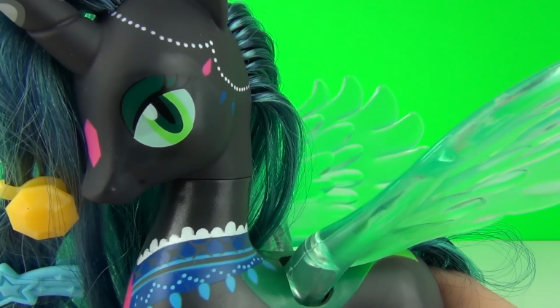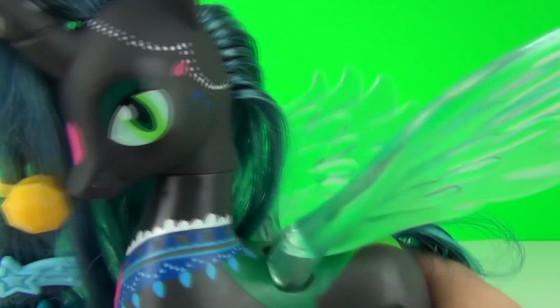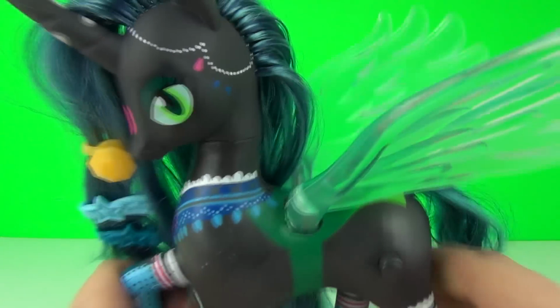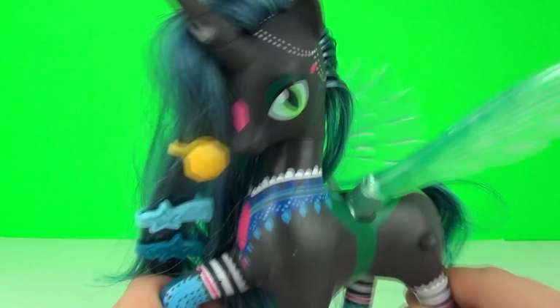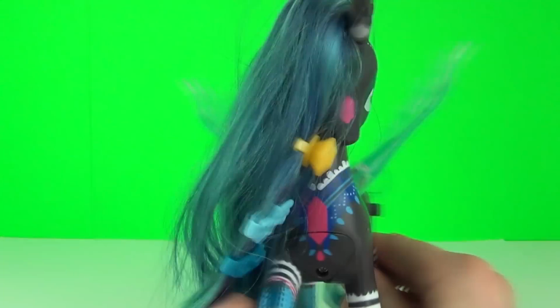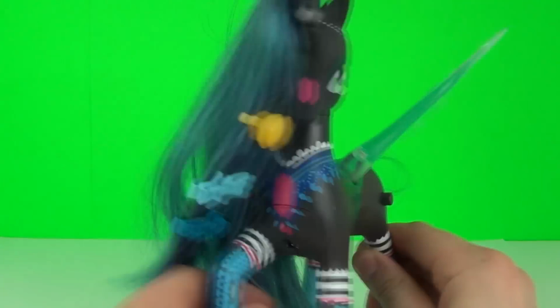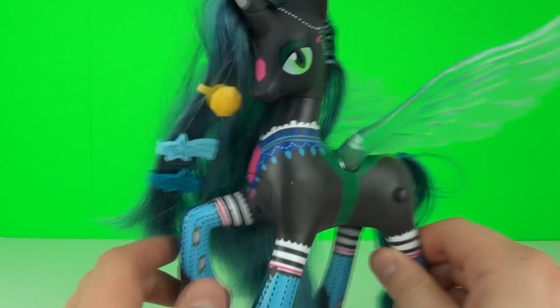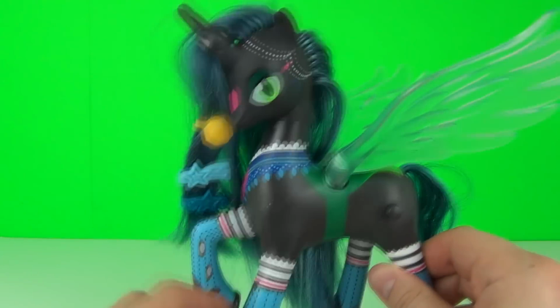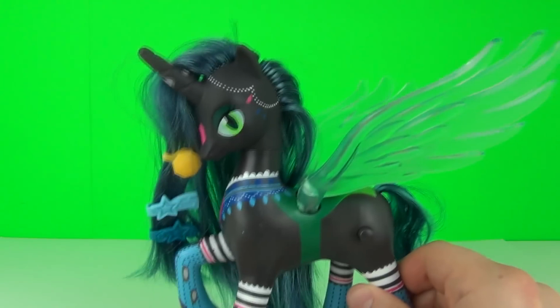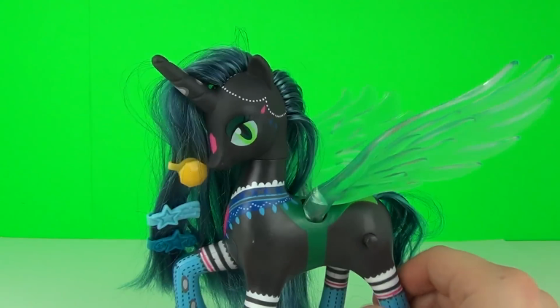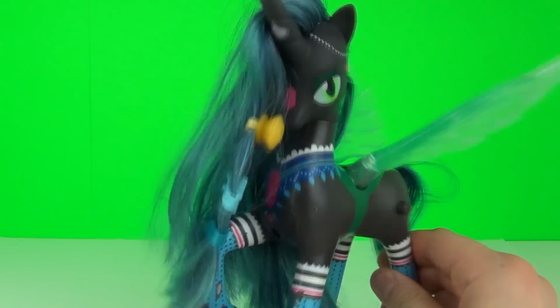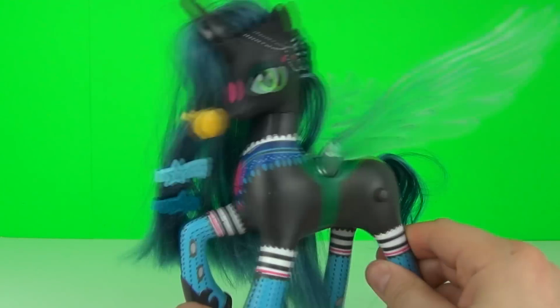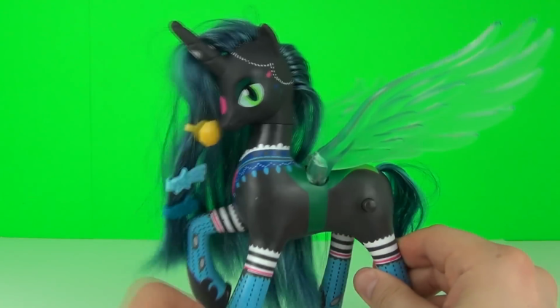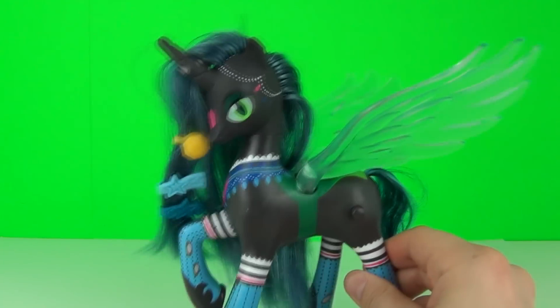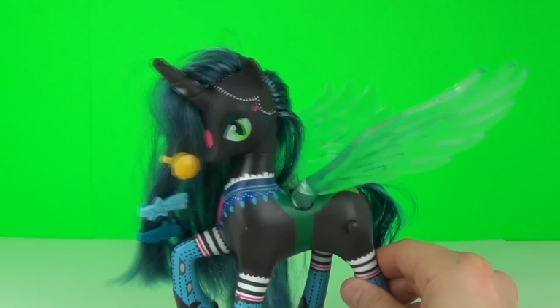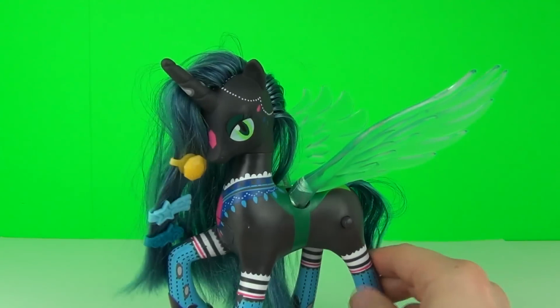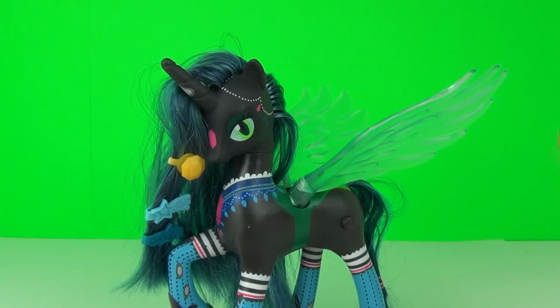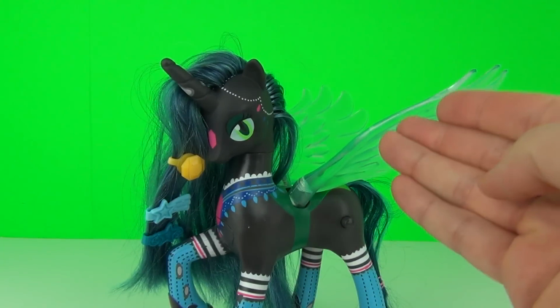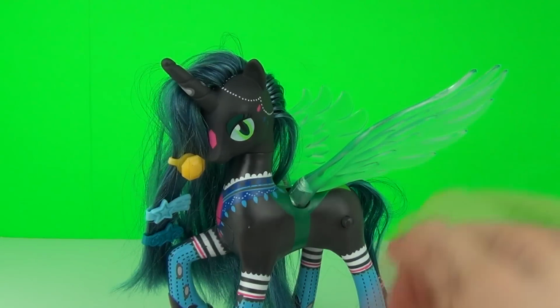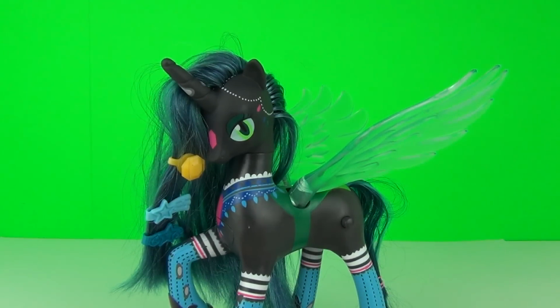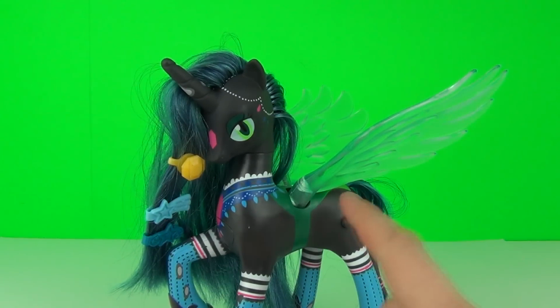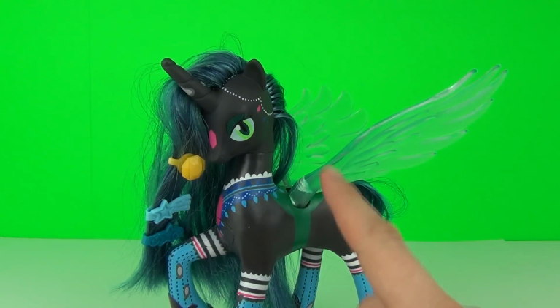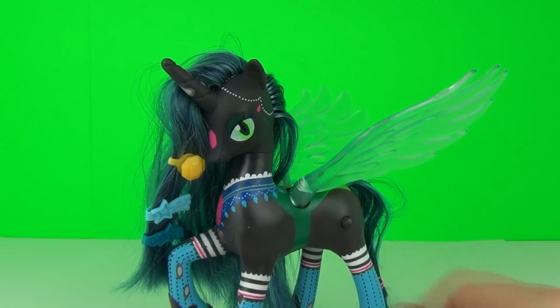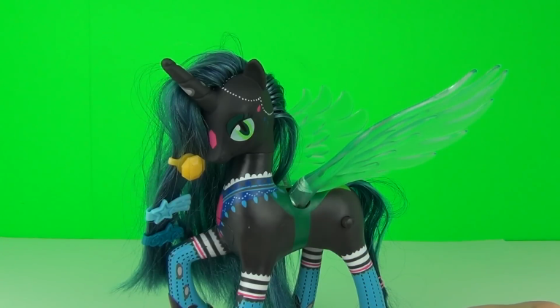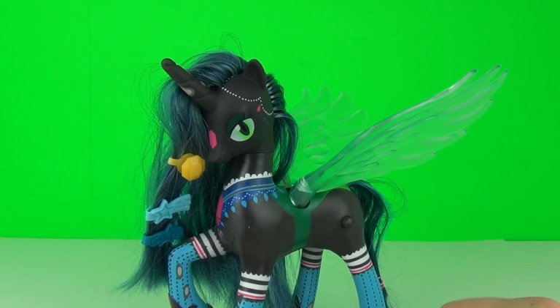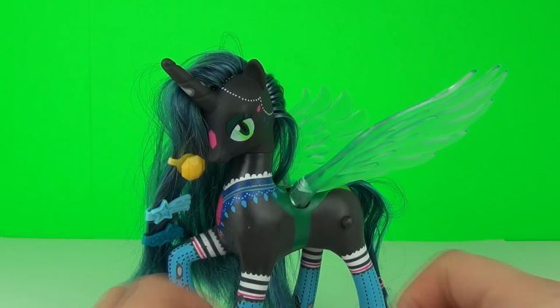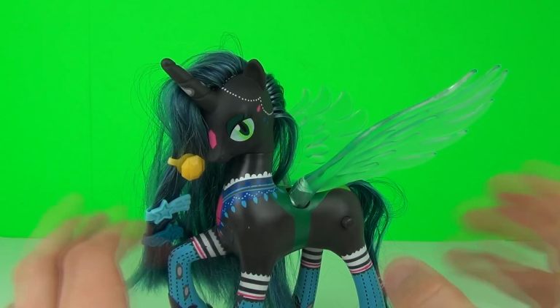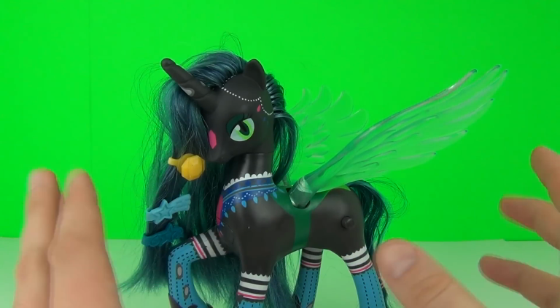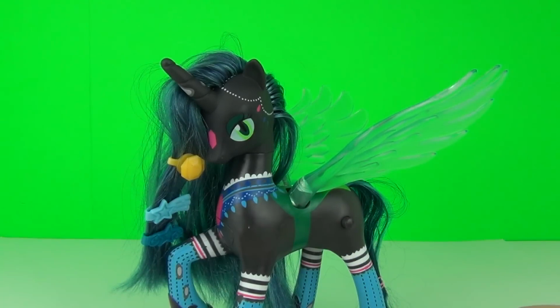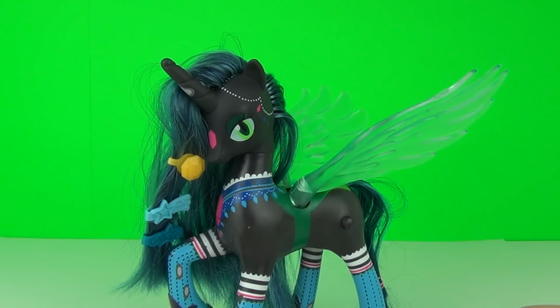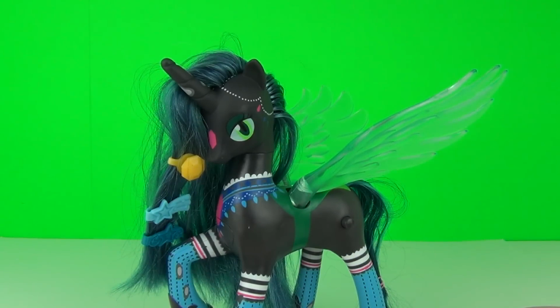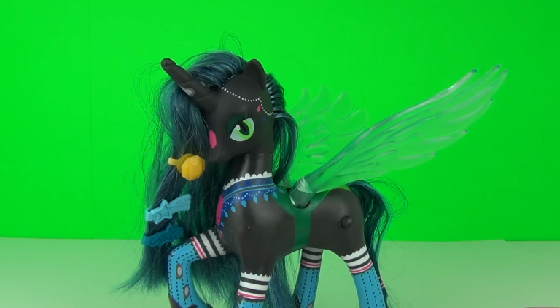So there you can see not too many phrases there but it is still a very cool figure. Let's try these wings out in the dark and see how well they light up.